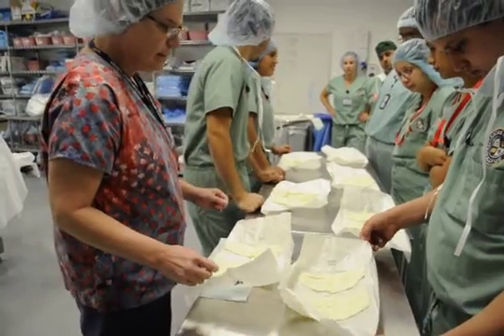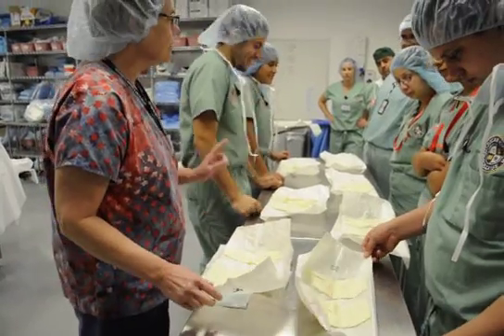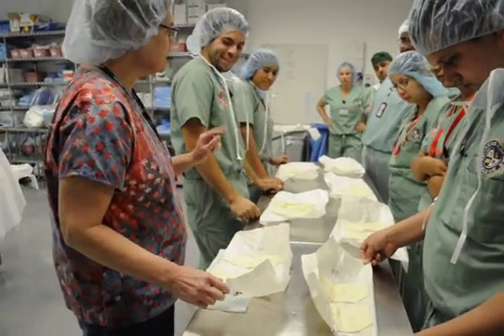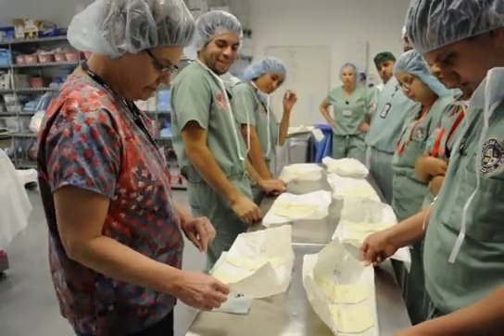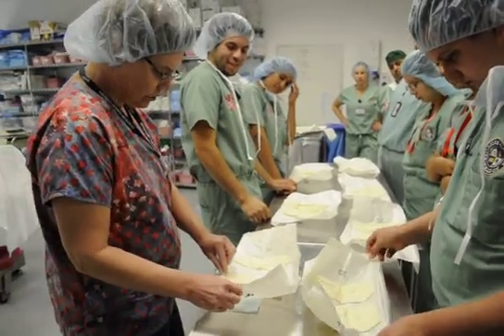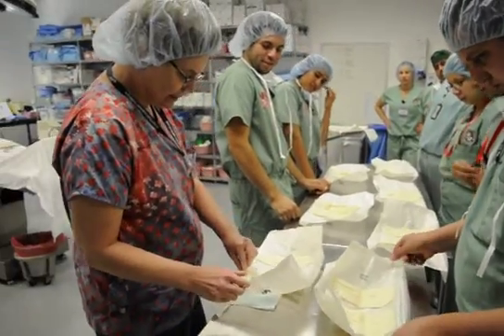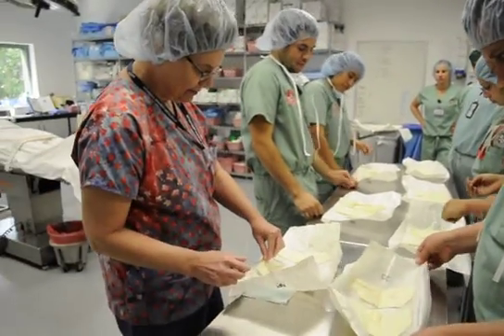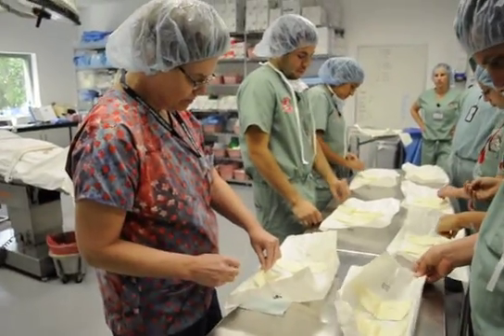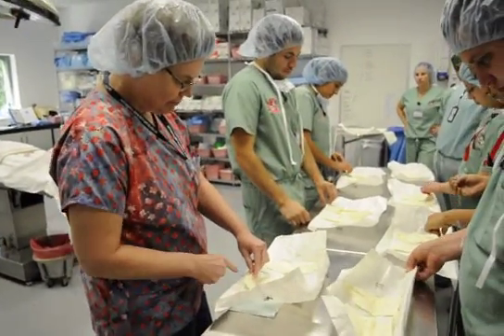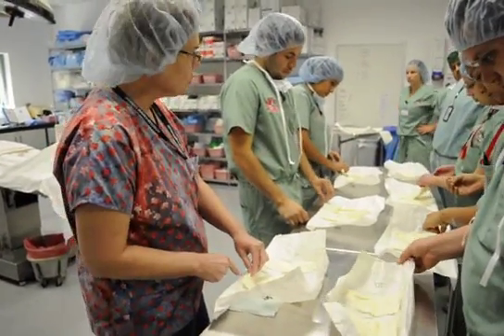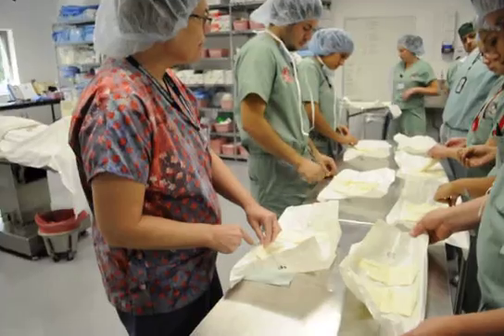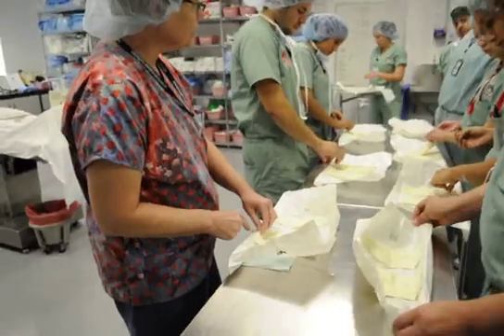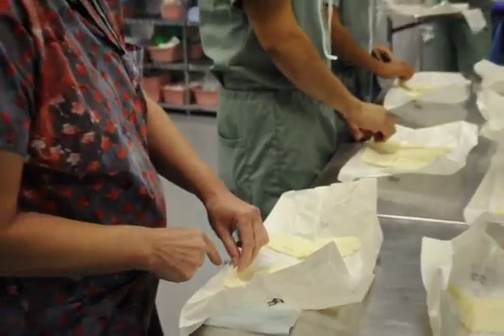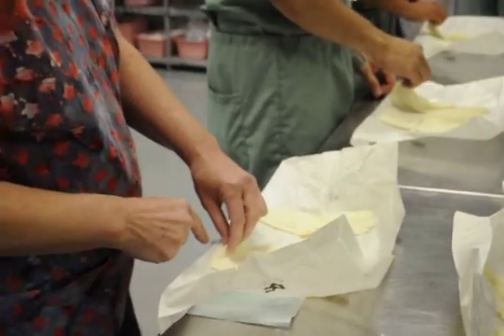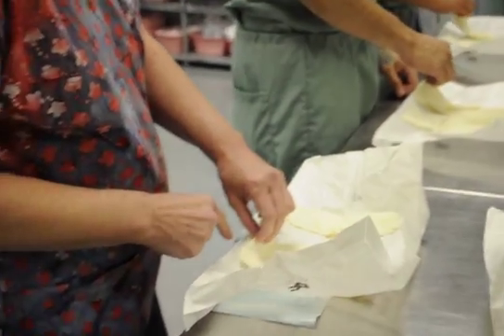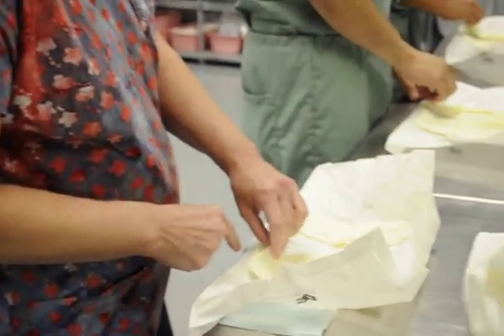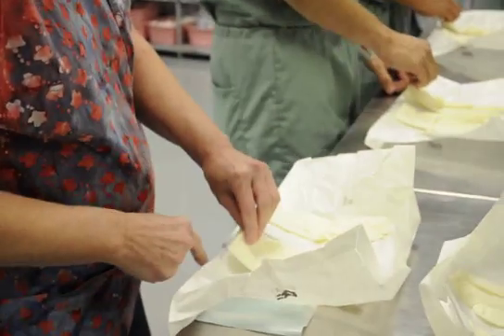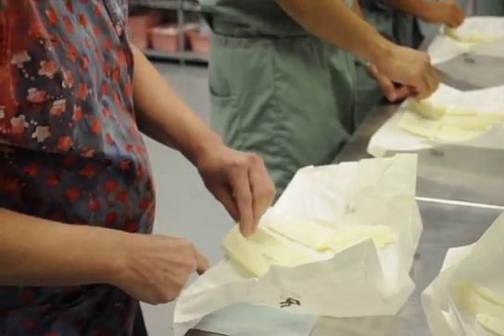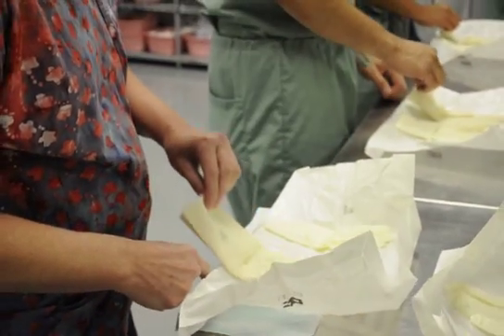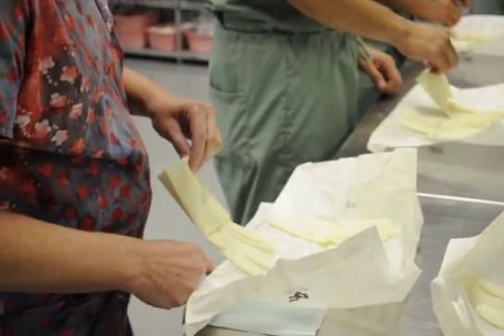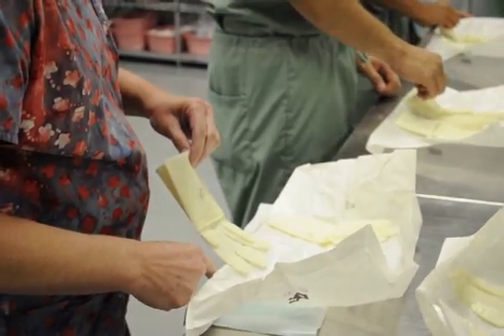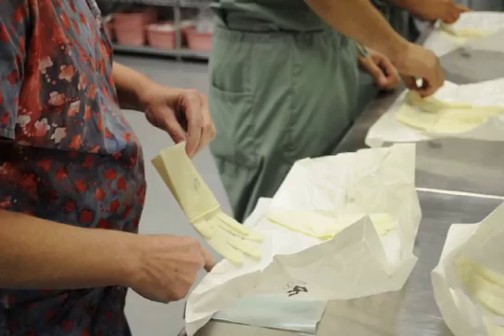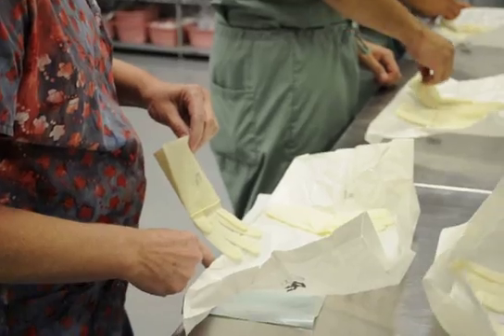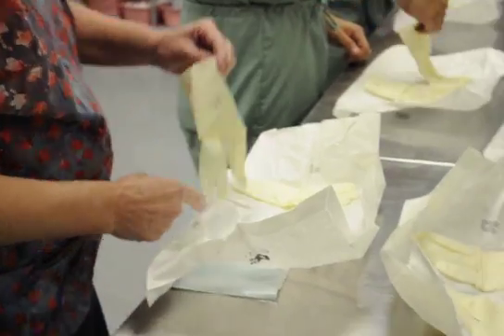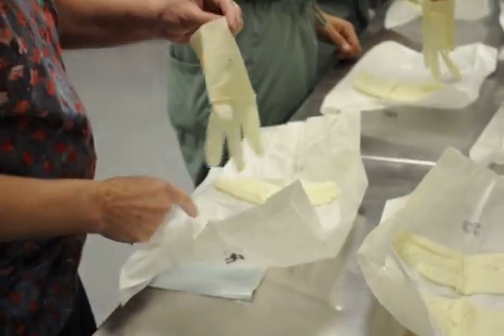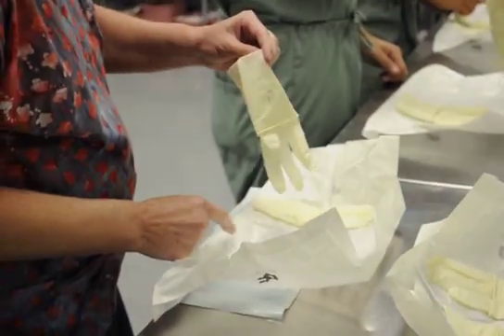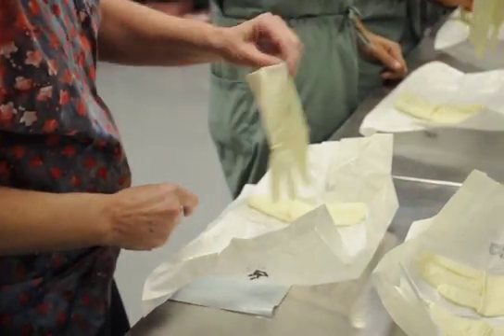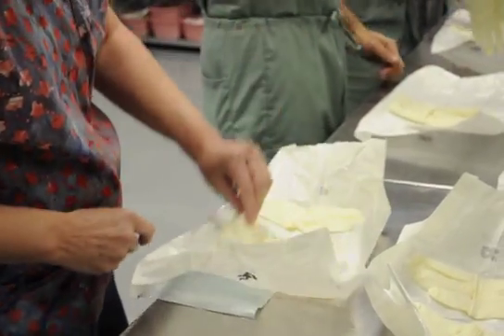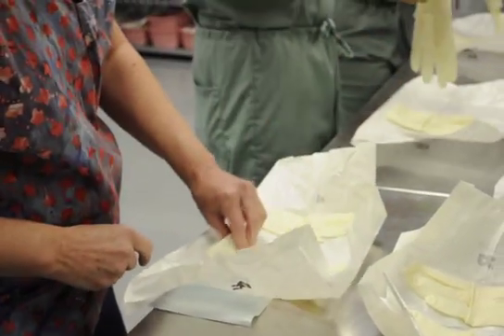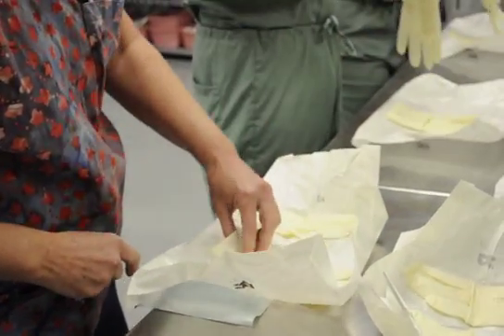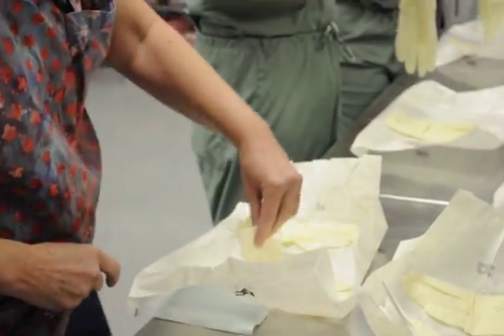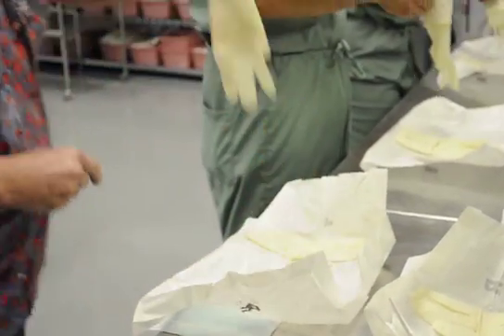Then the first glove you're going to pick up — if you touch the paper, it's okay. But when you go to pick up this glove, don't be taking it down like this, because you just touched the end of this wrapper. So you pick it up carefully.